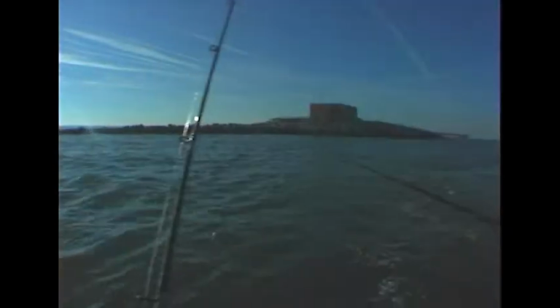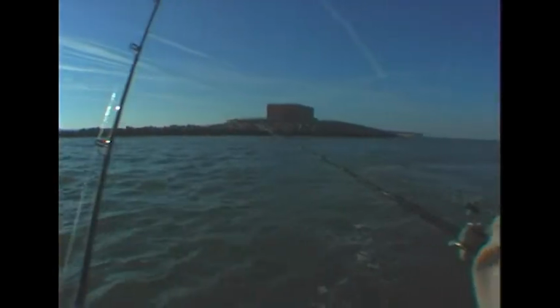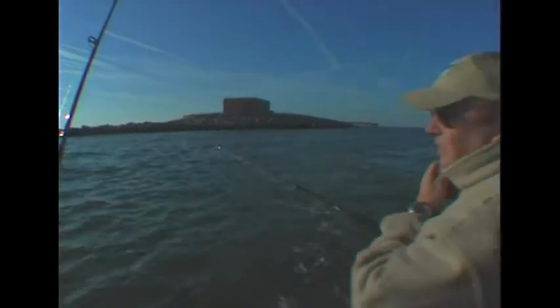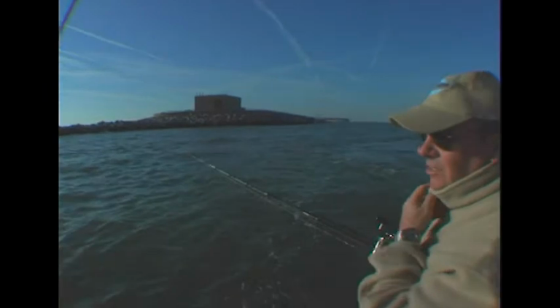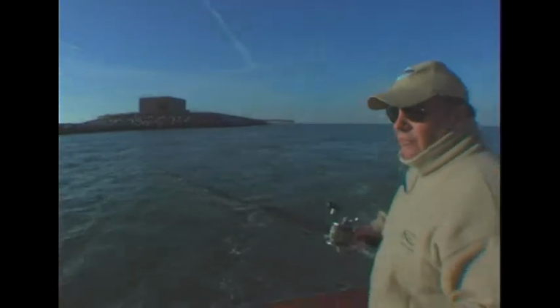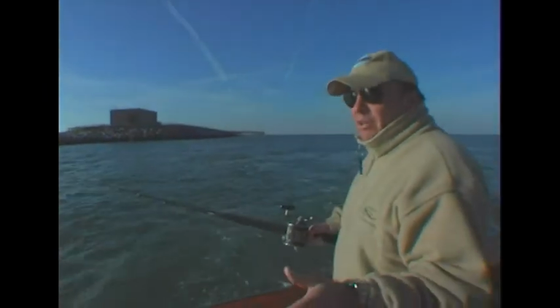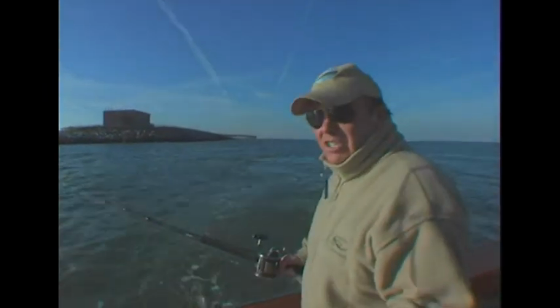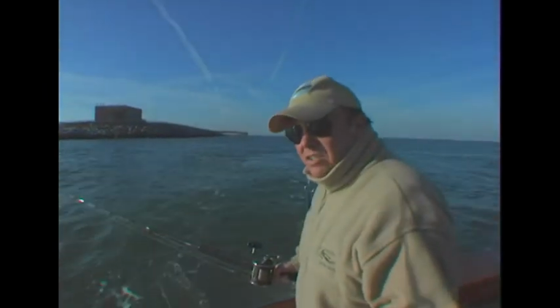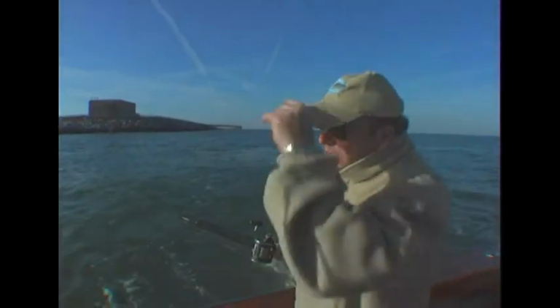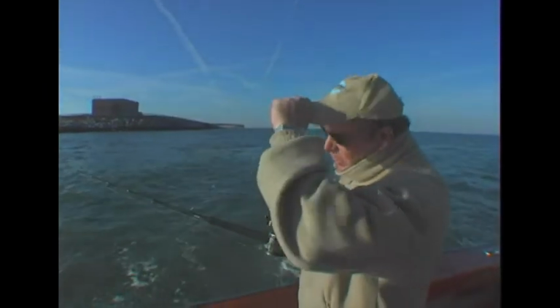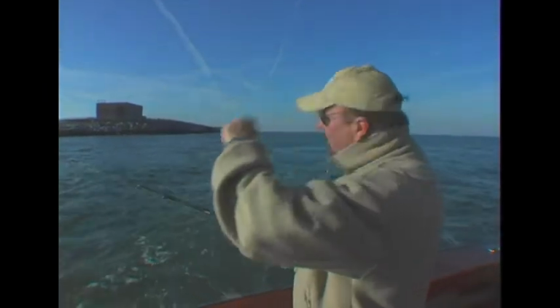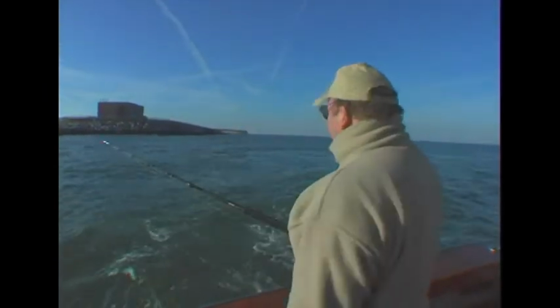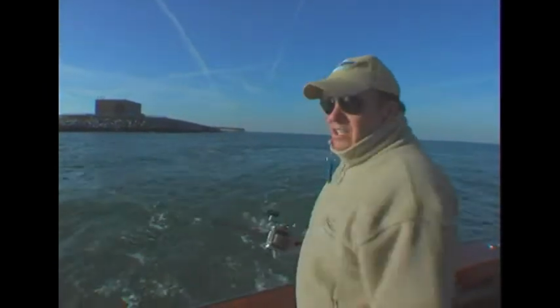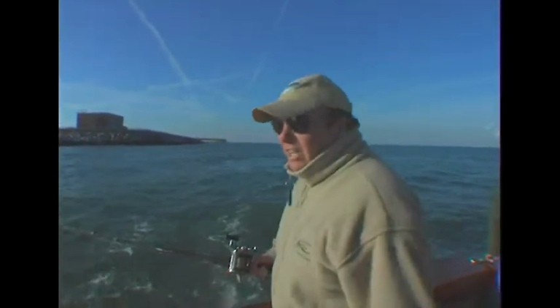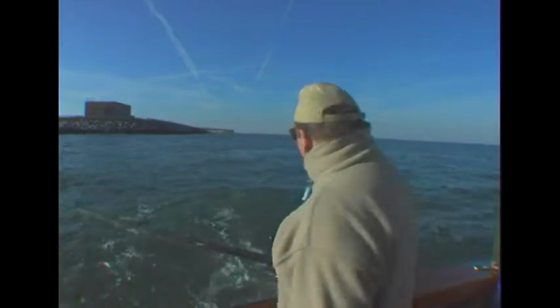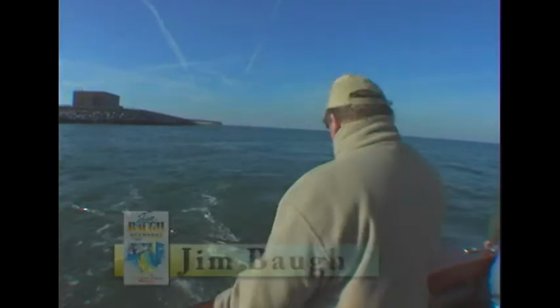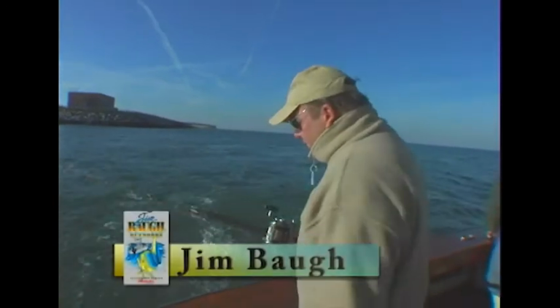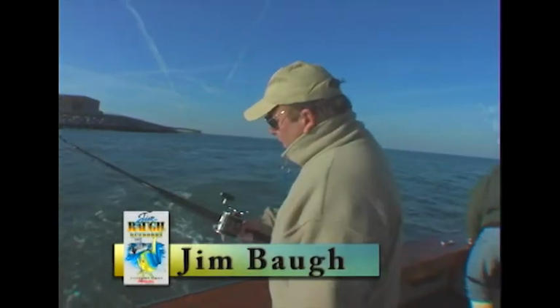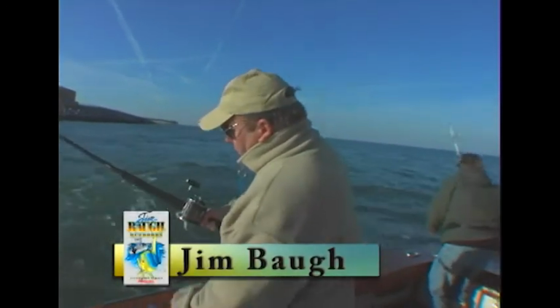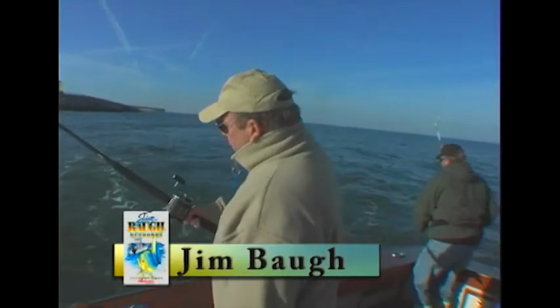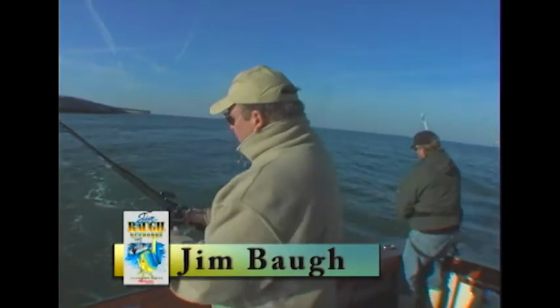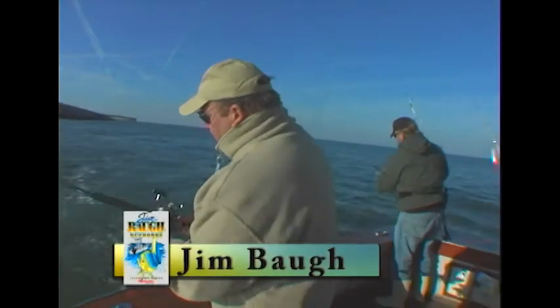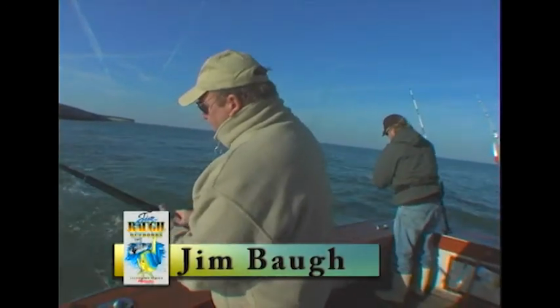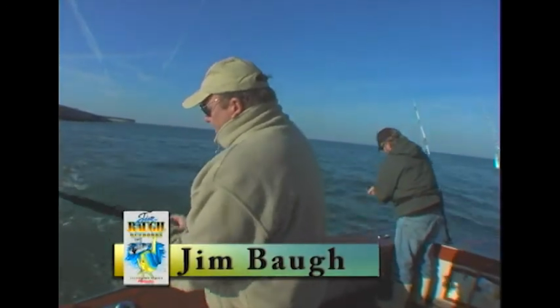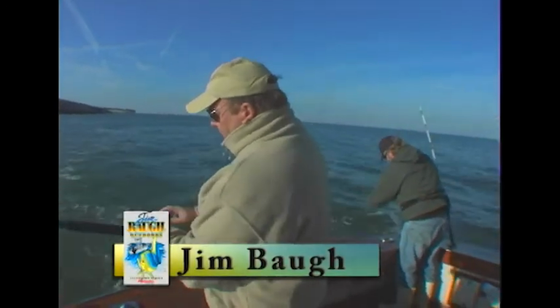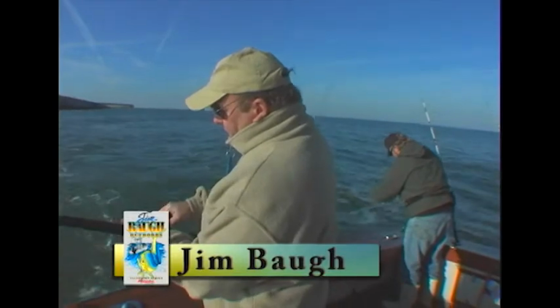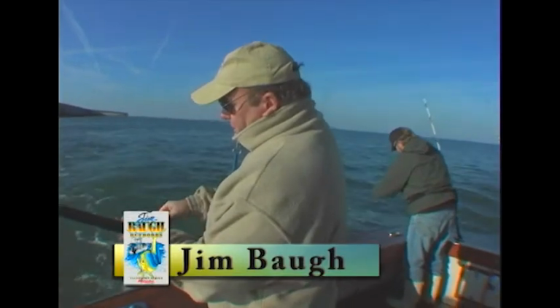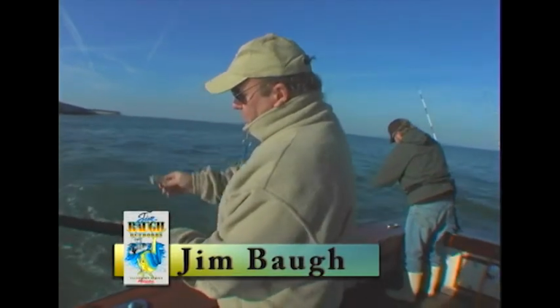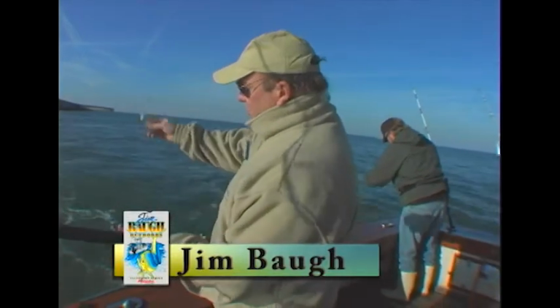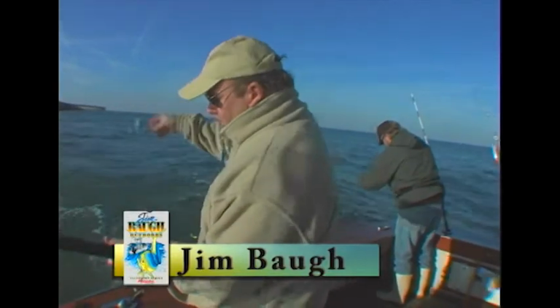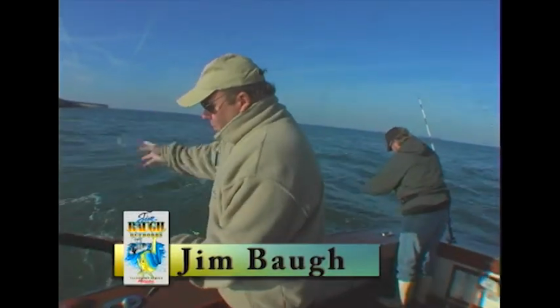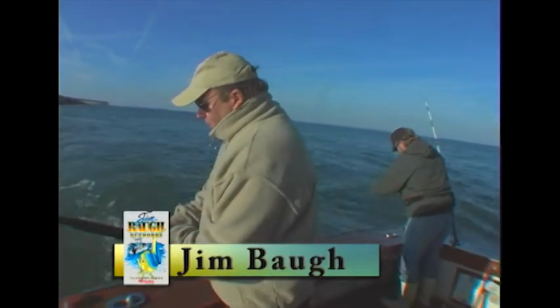We're going to start off today doing our favorite little fishing technique. It's called pulling the tube, and we've been doing this for years. Tommy, you ready to roll? I'm going to show you the rig. We've got about maybe 15 feet of leader, and we're using Storm's Wonderful Worm.